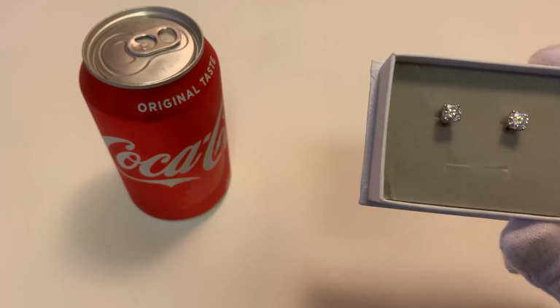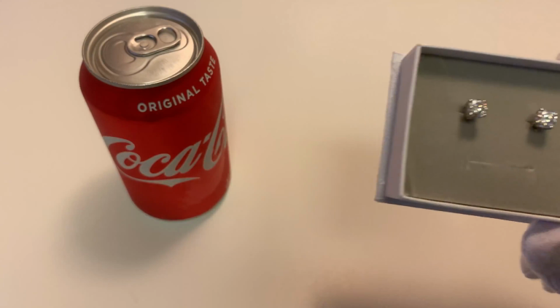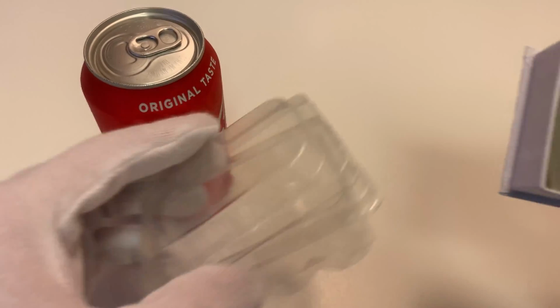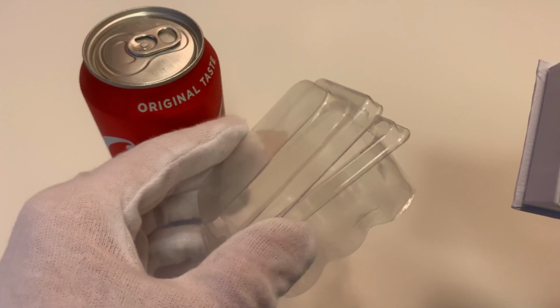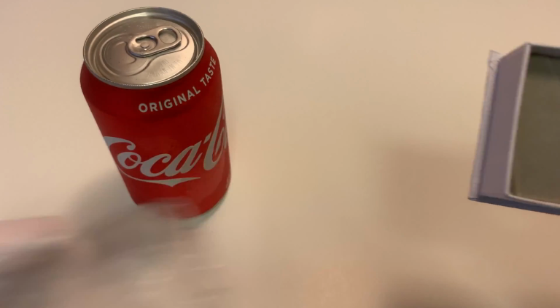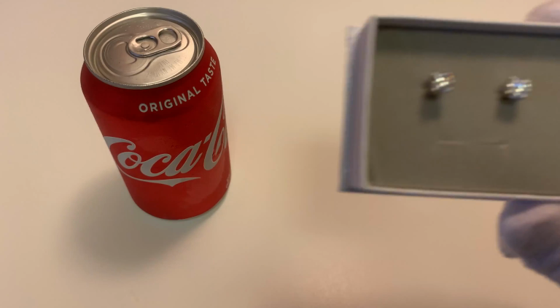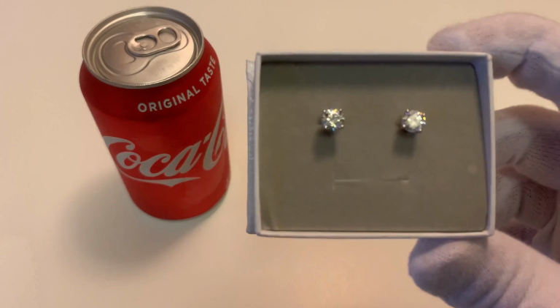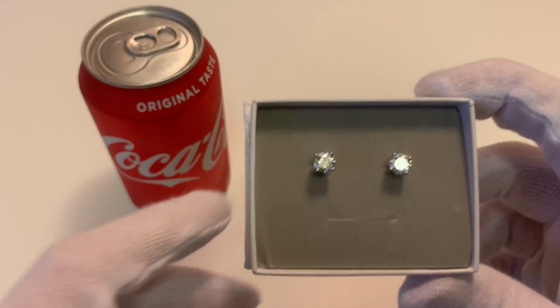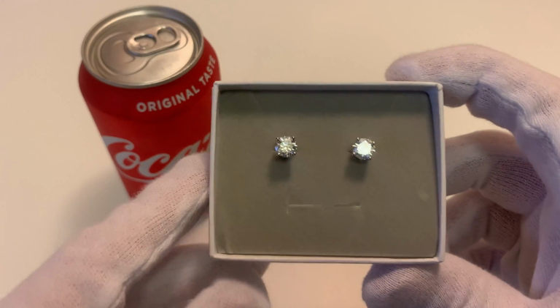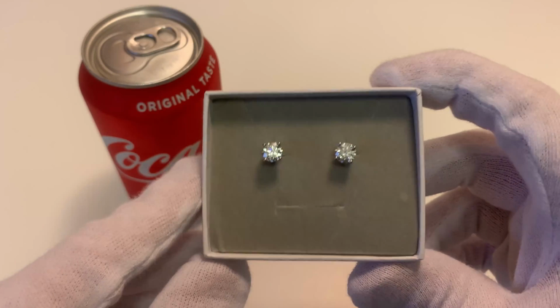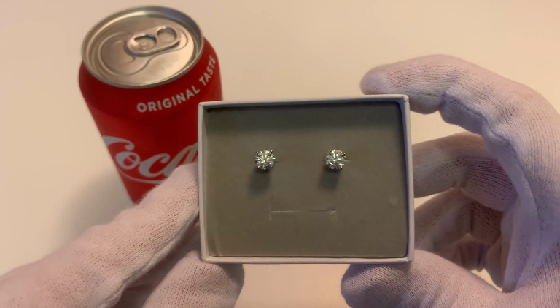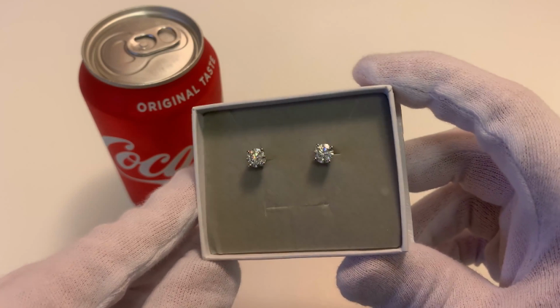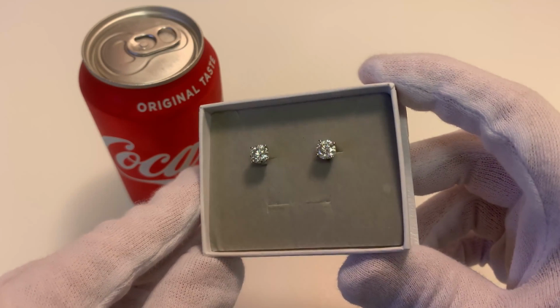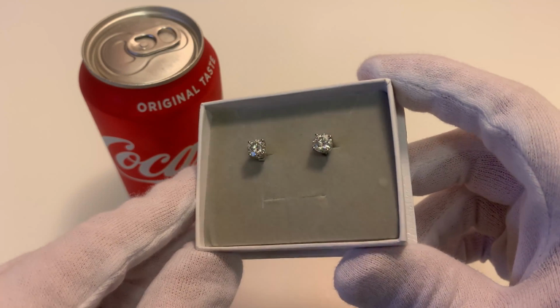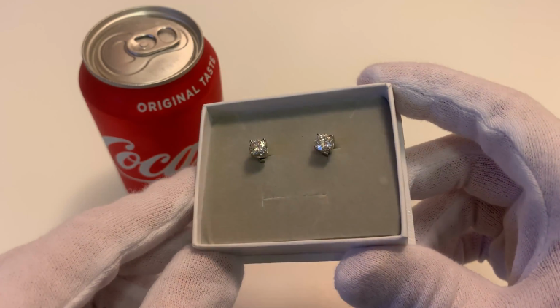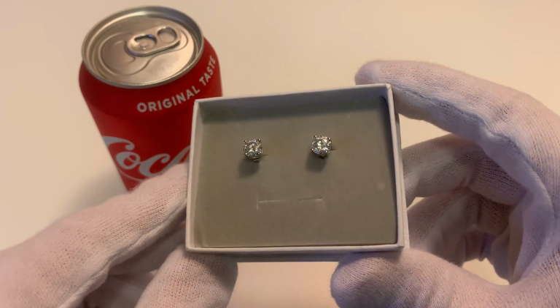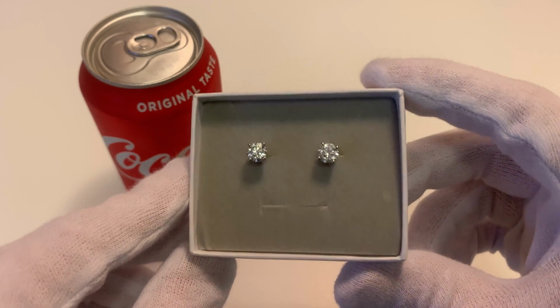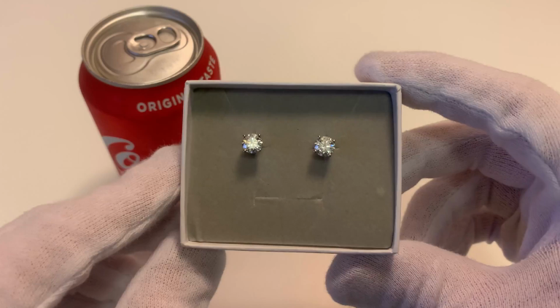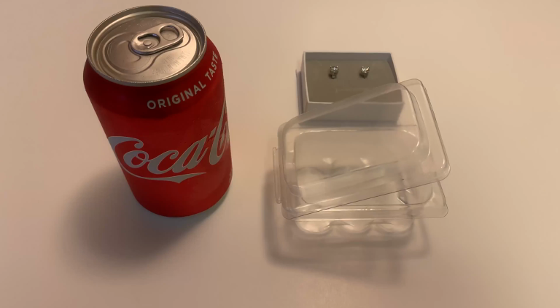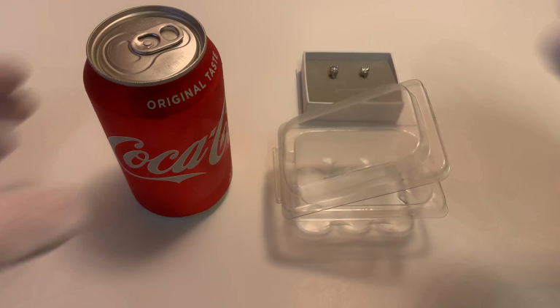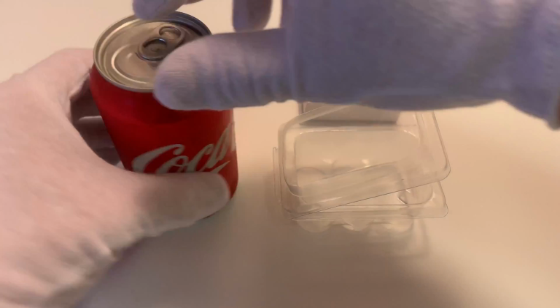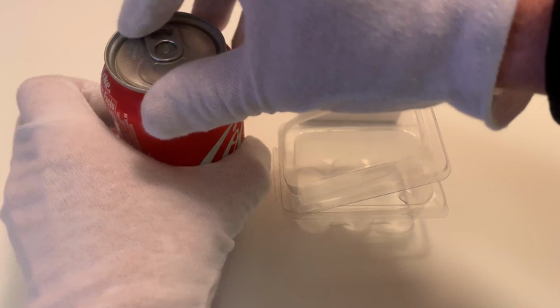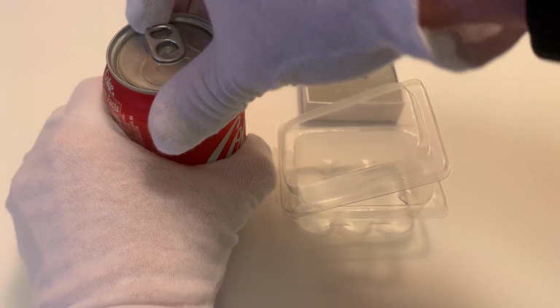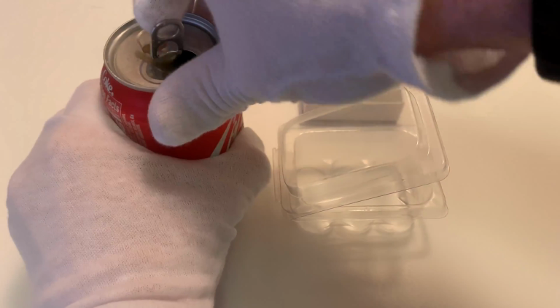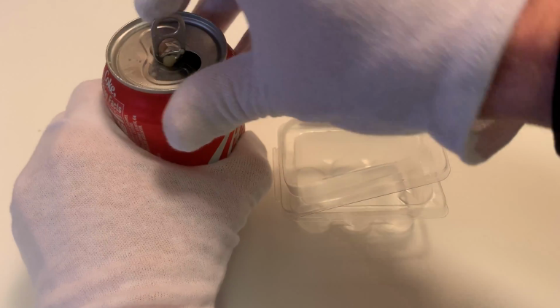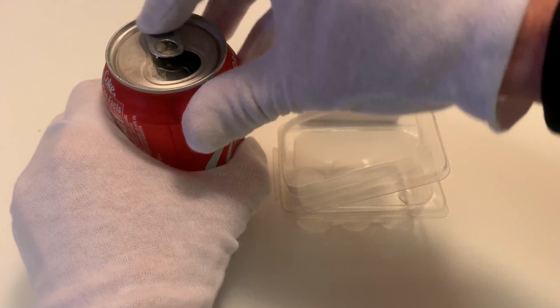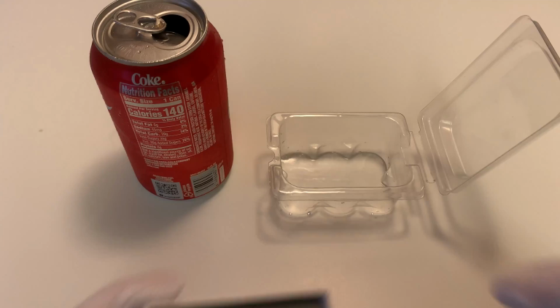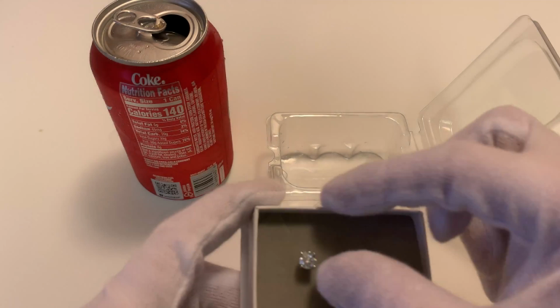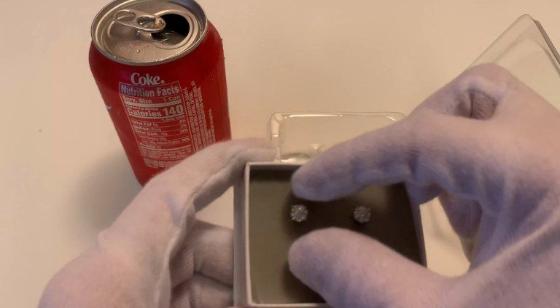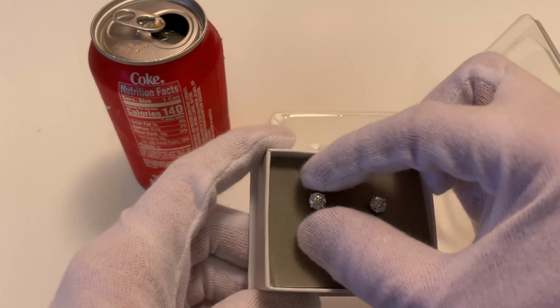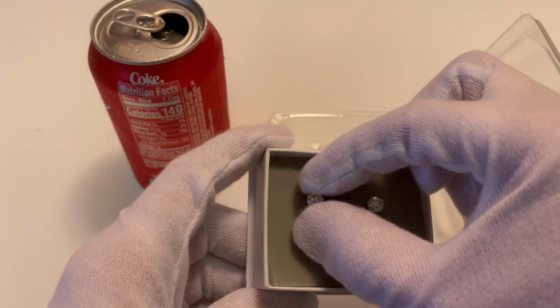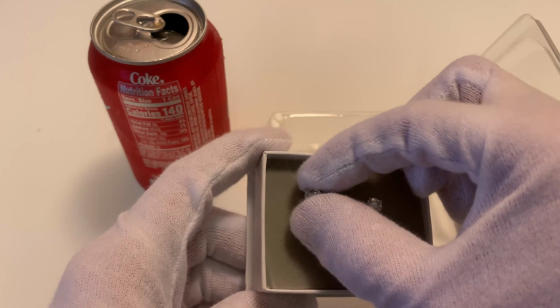I have this little plastic container here. We're going to fill it up with Coke, drop one of these stud earrings in there, and come back 24 hours later to see what happens. Let's crack open this cold crisp can of Coke and take one of the stud earrings.